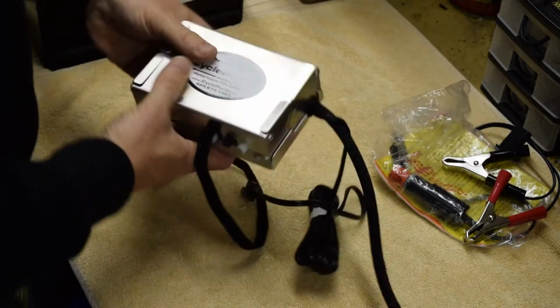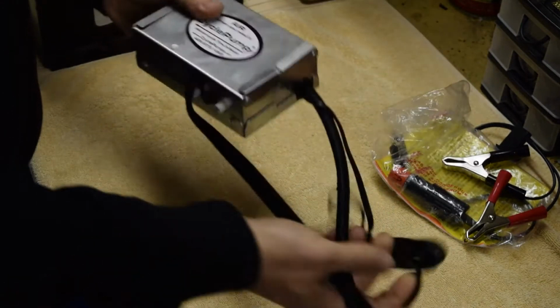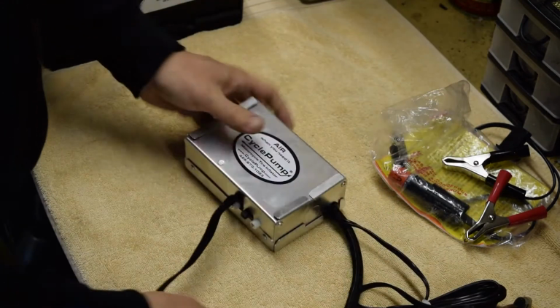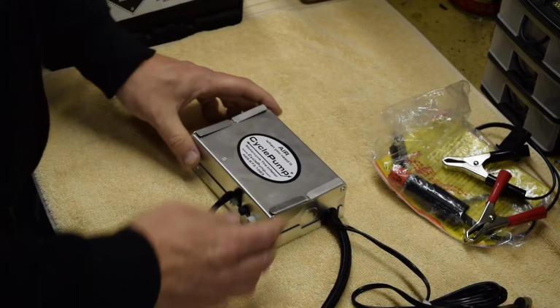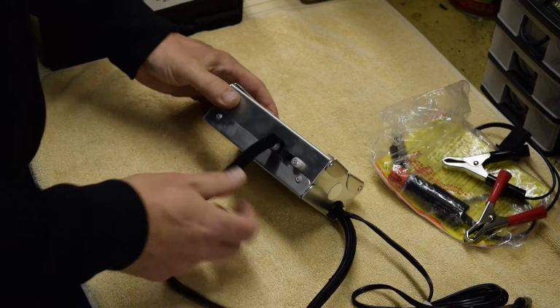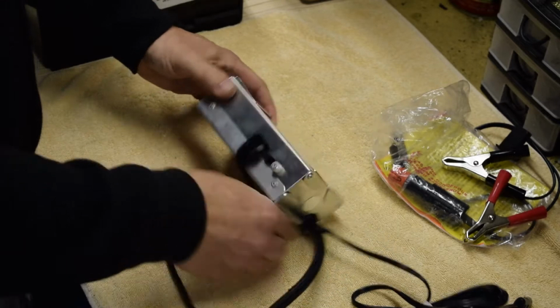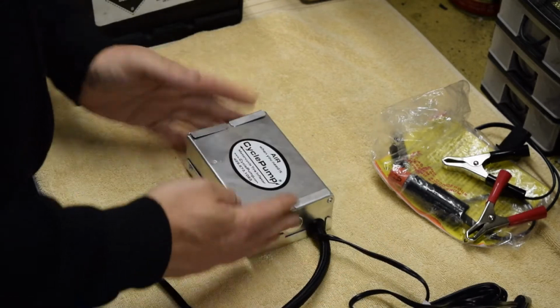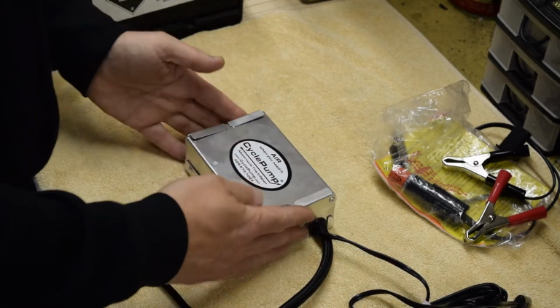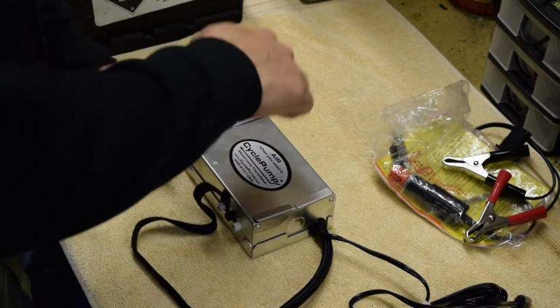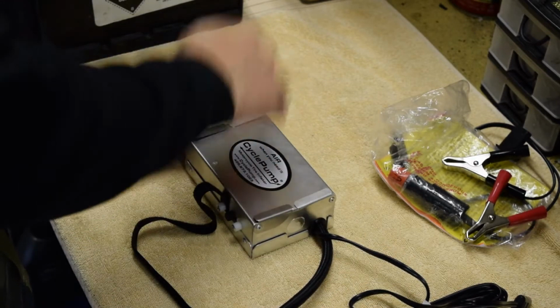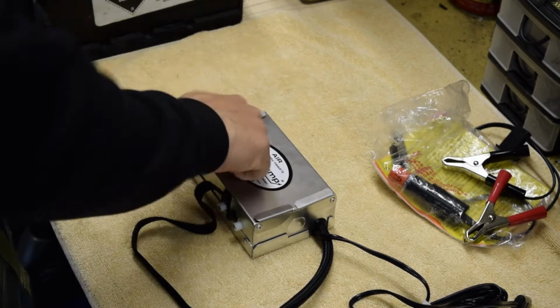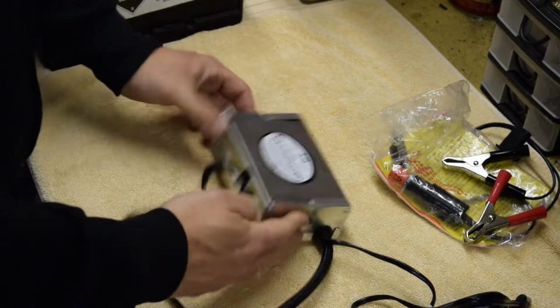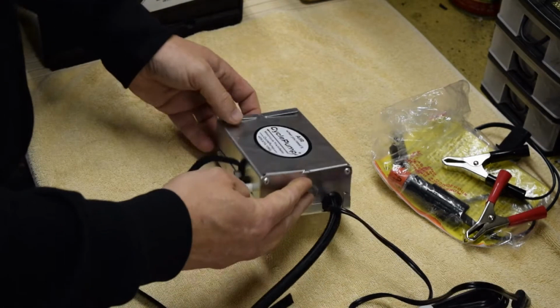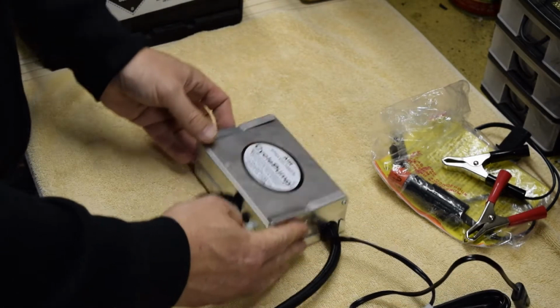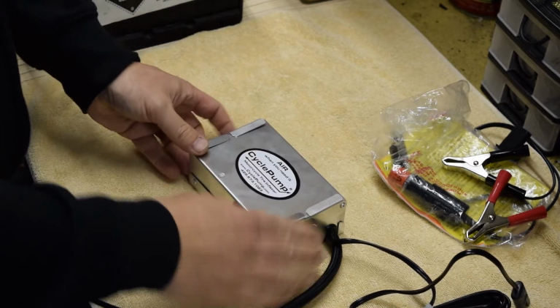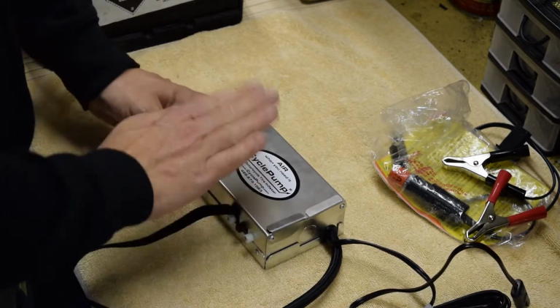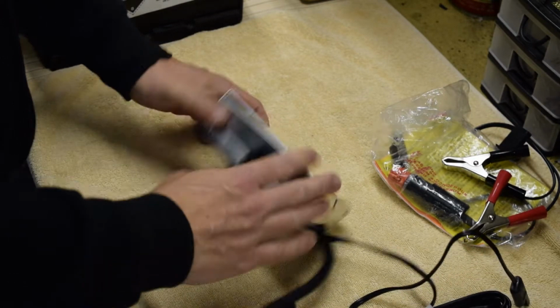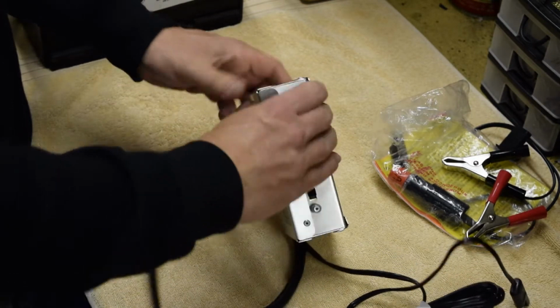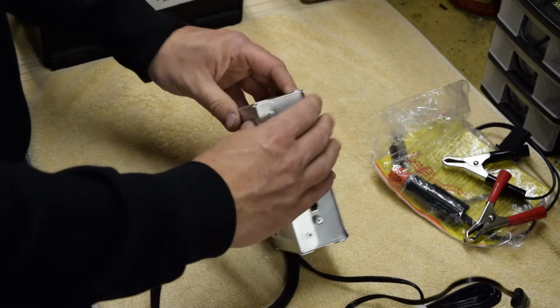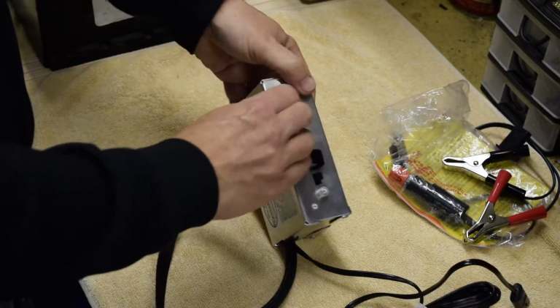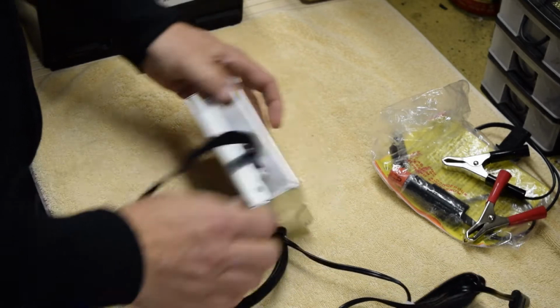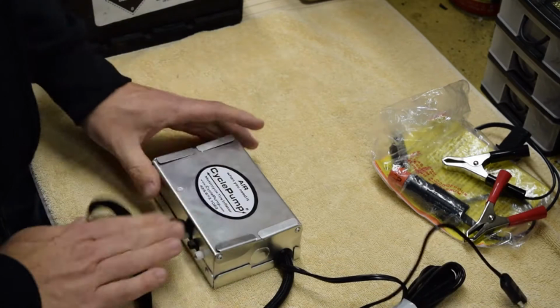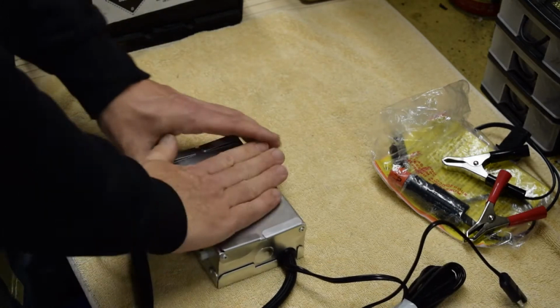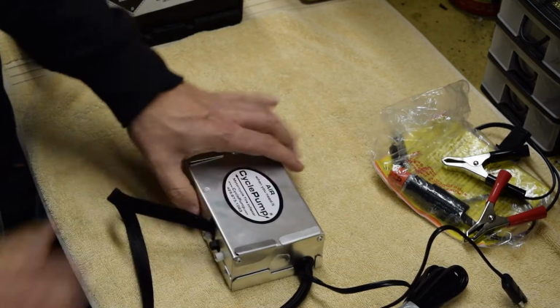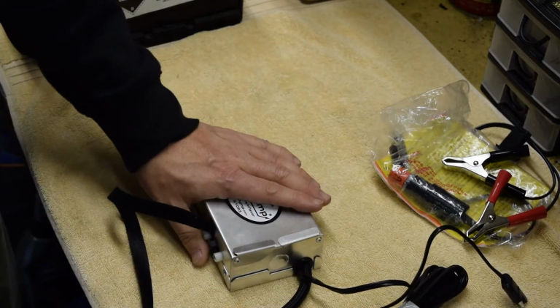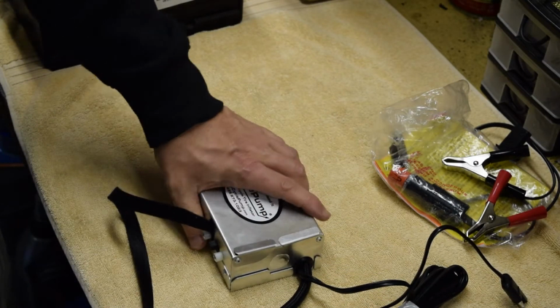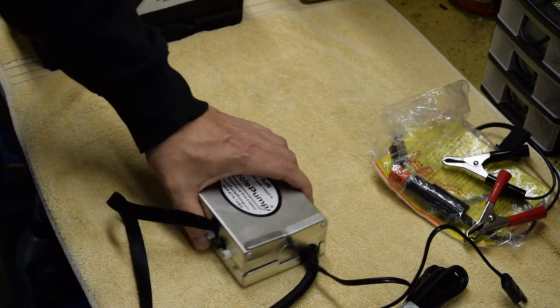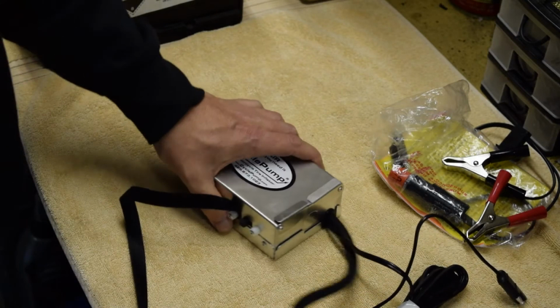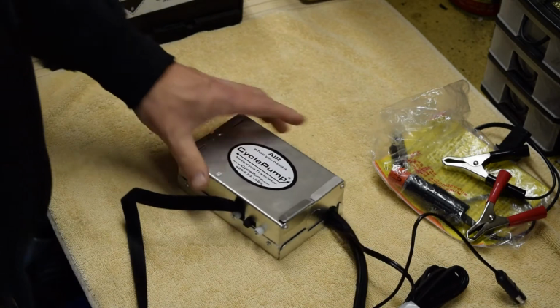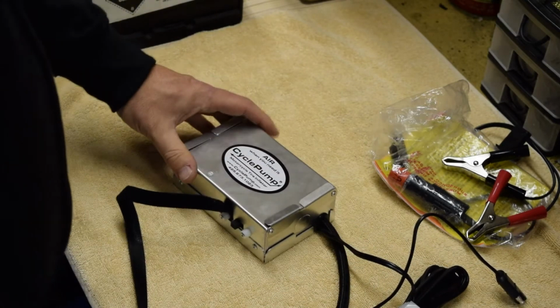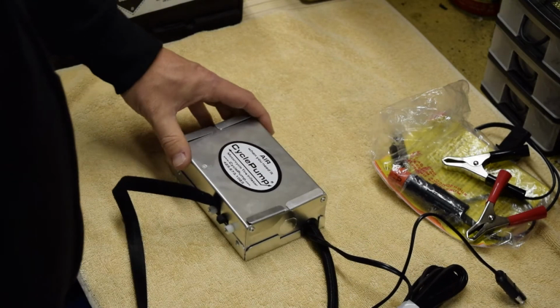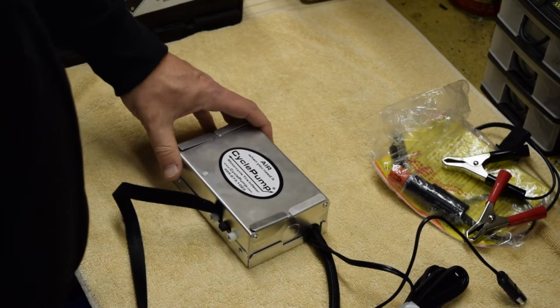You can see a nice small compact little pump, but very very strong. Apparently you can drive a Land Rover over this and it will withstand the force.